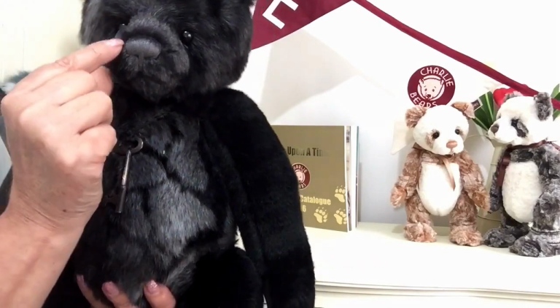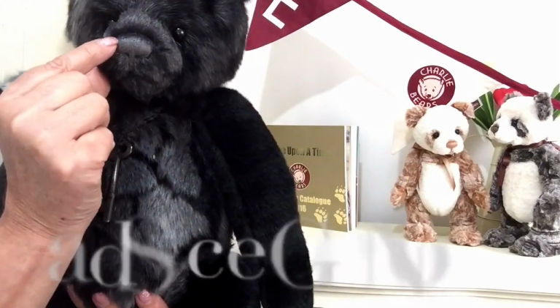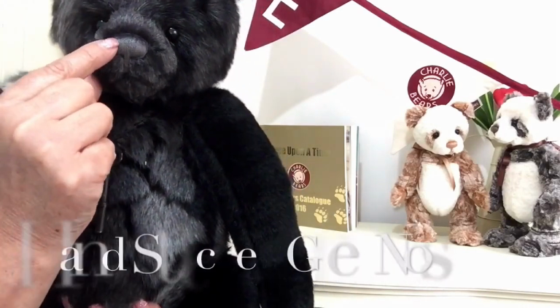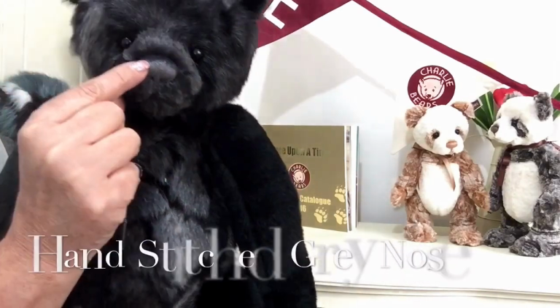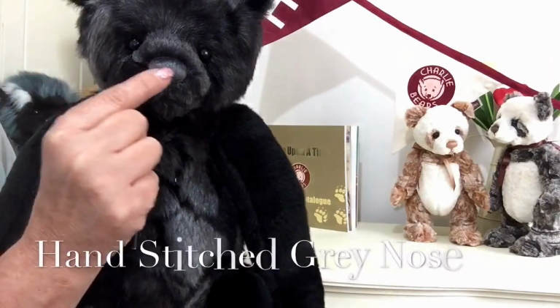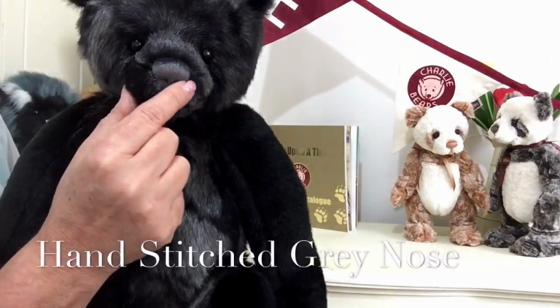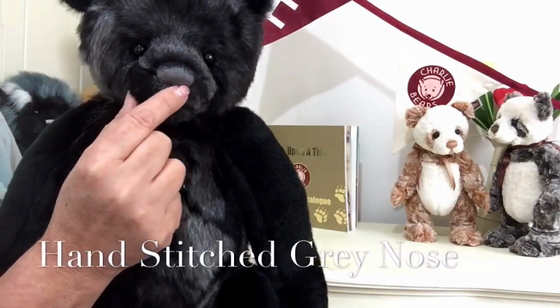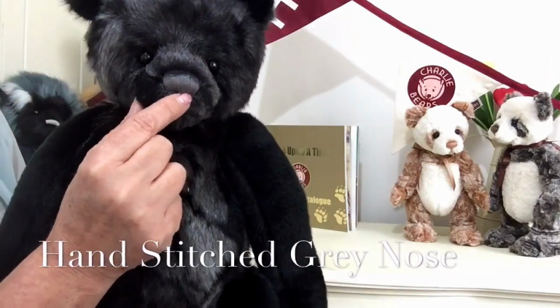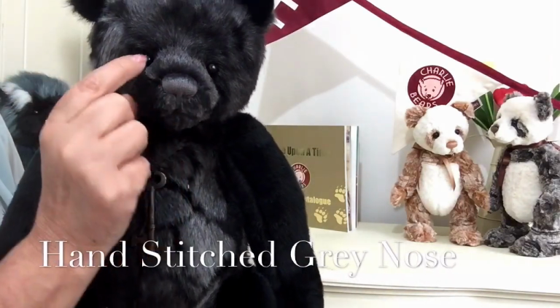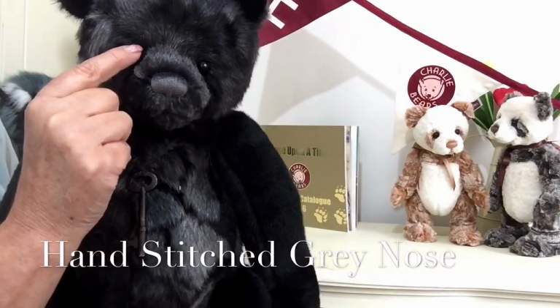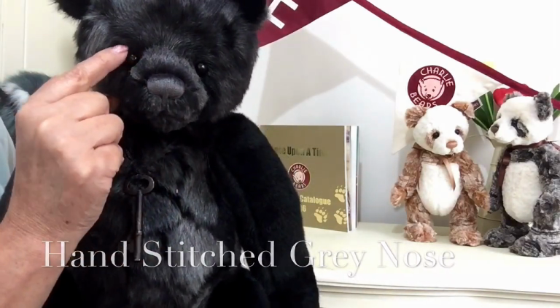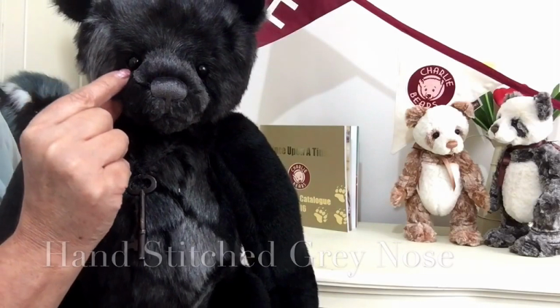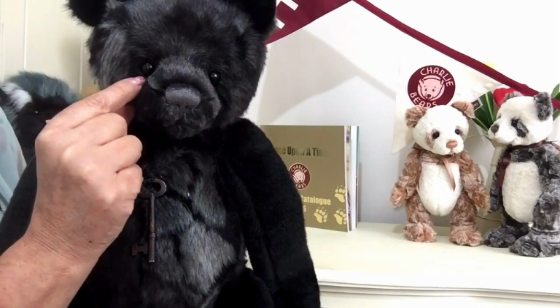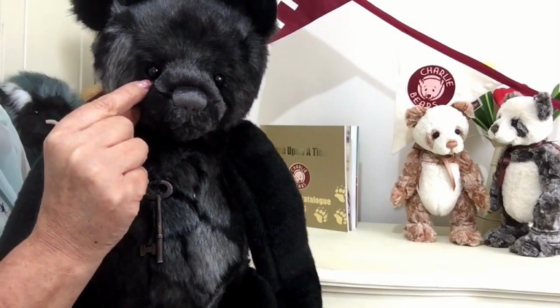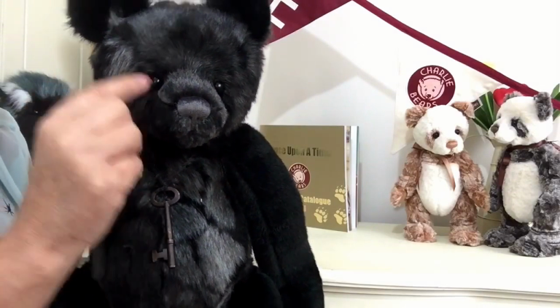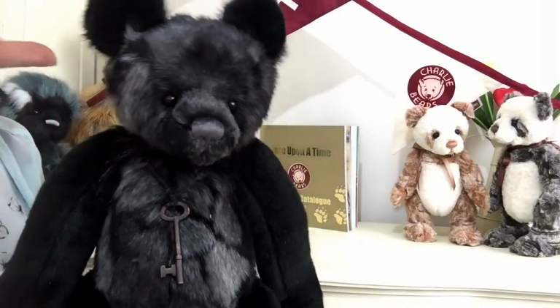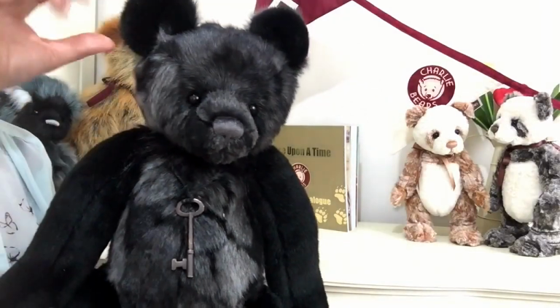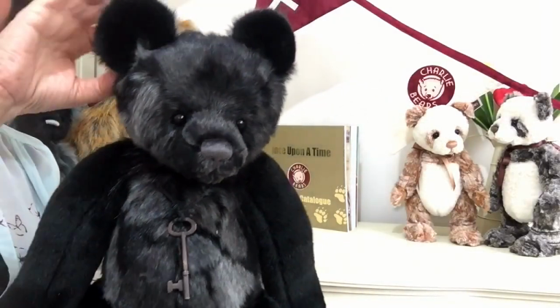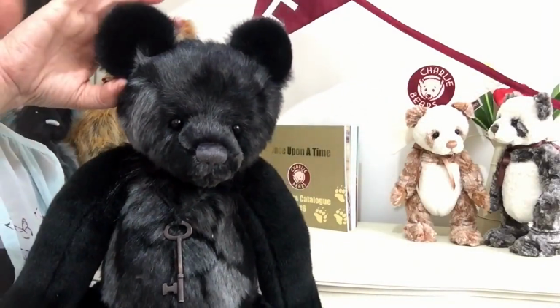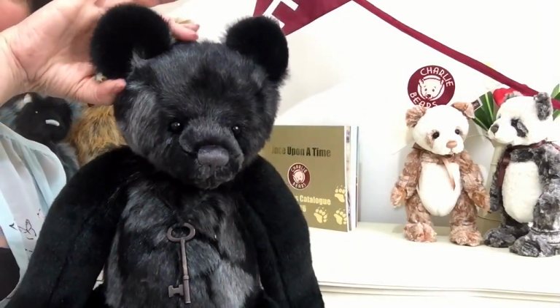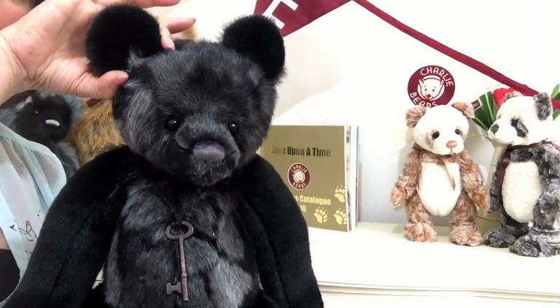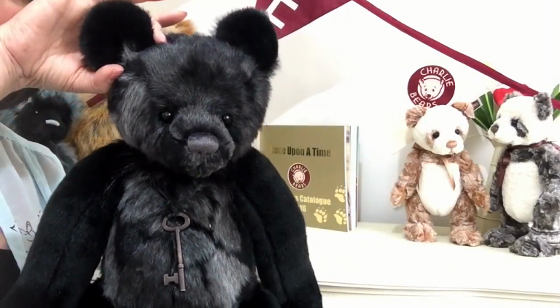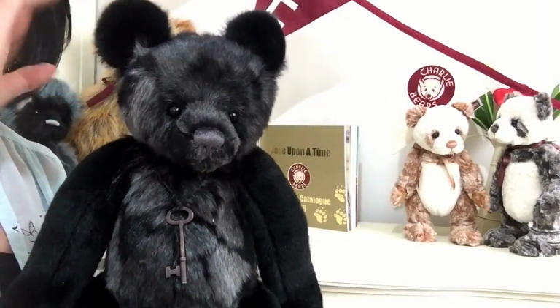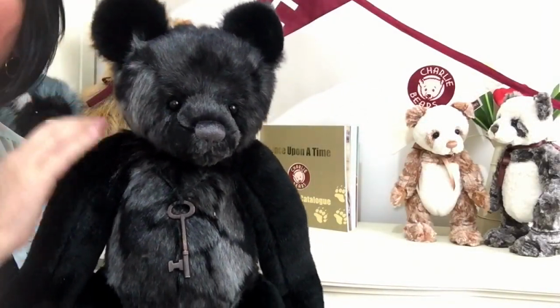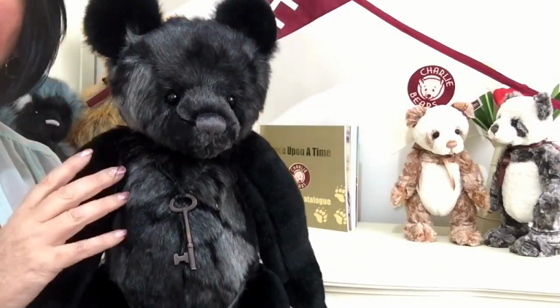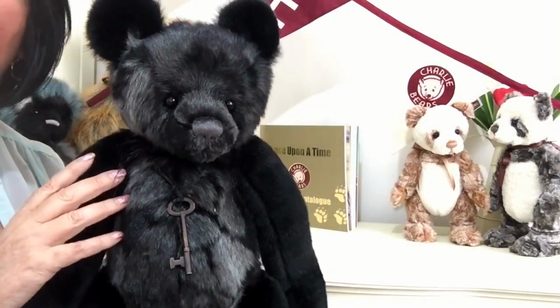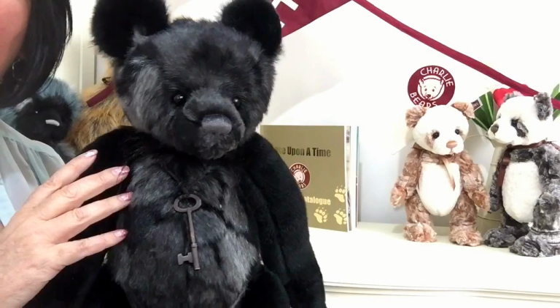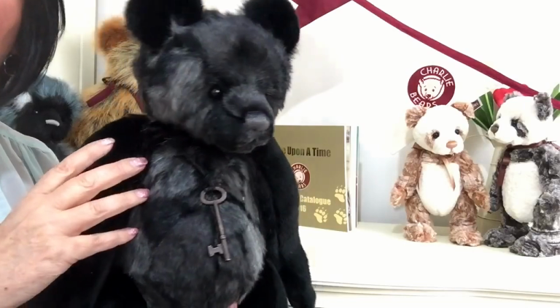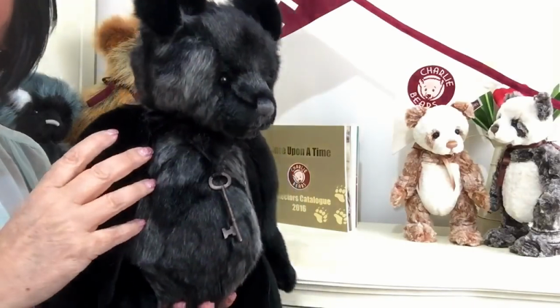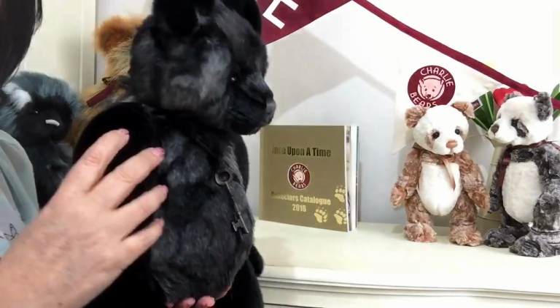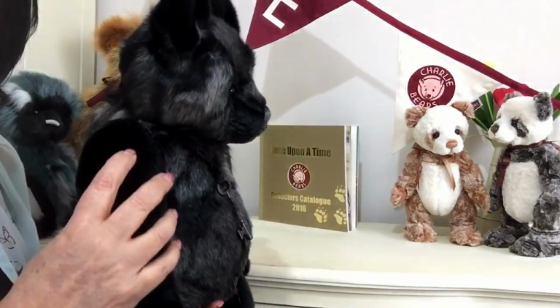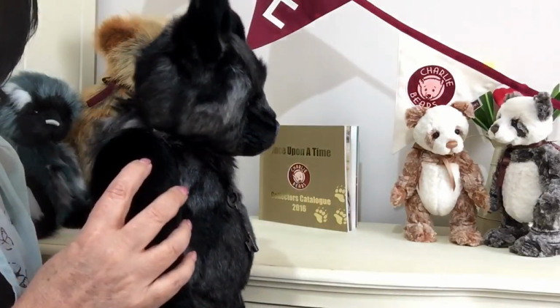He's got a hand-stitched grey nose and lovely beady black eyes, and these ears that are sat on the top to give him a beautiful profile.